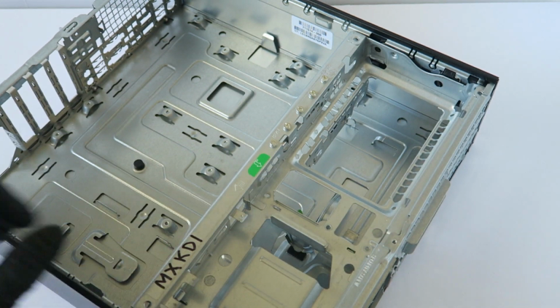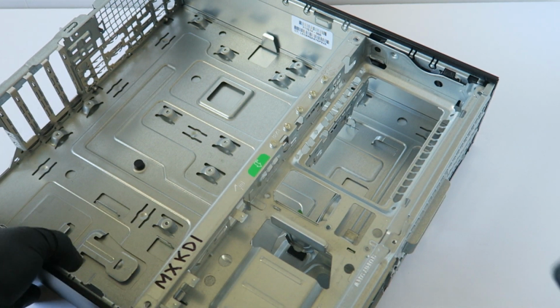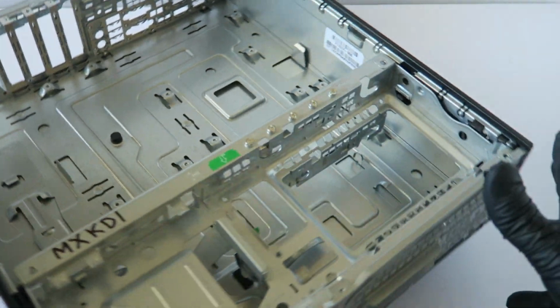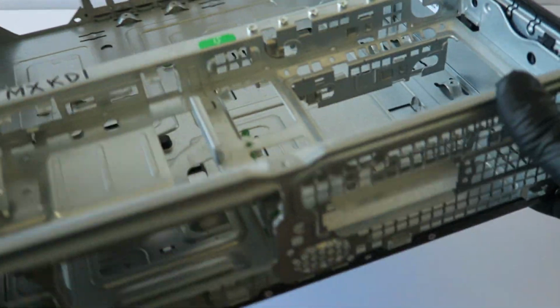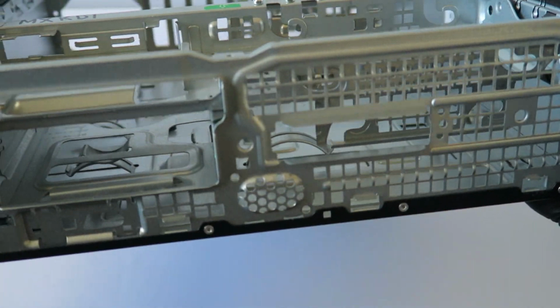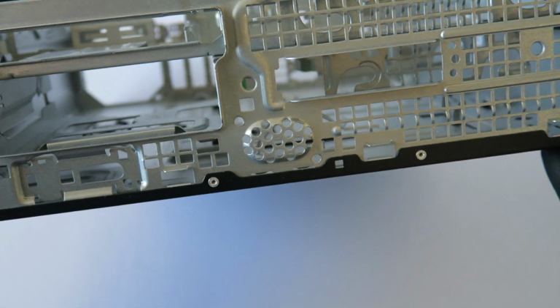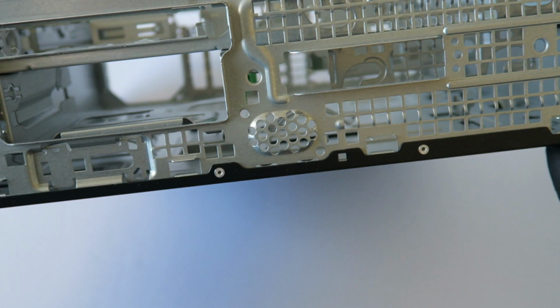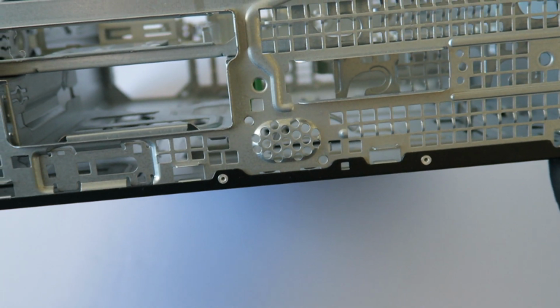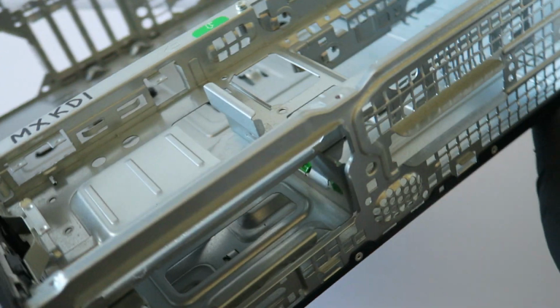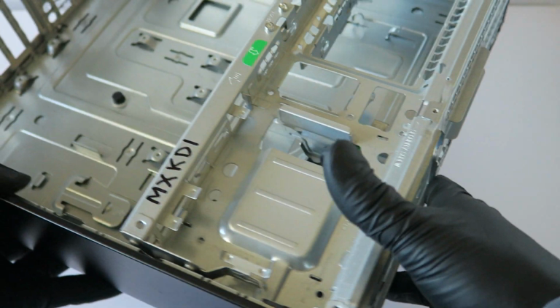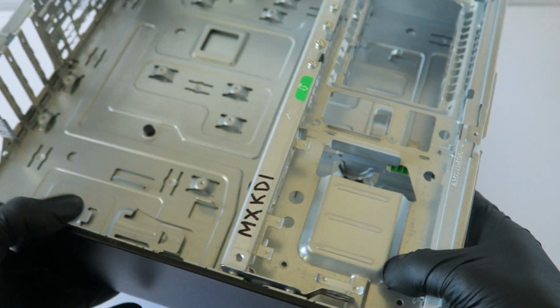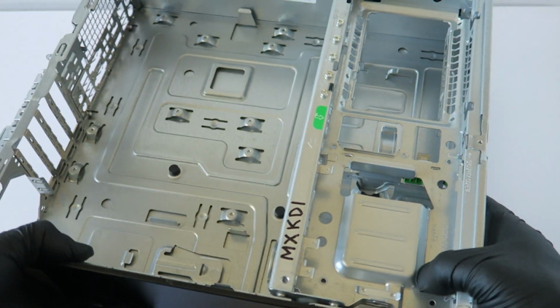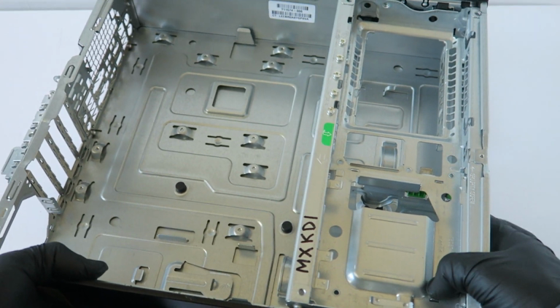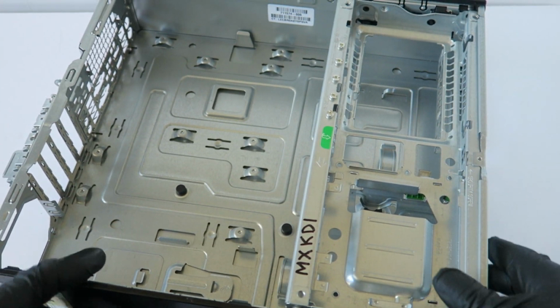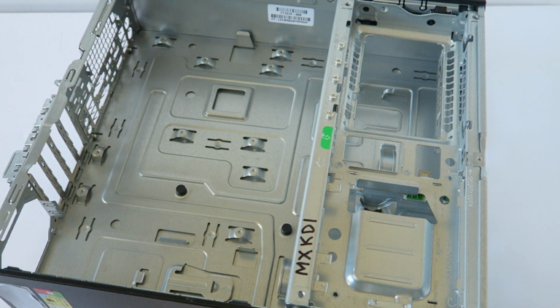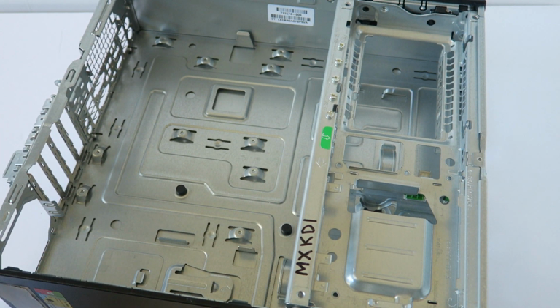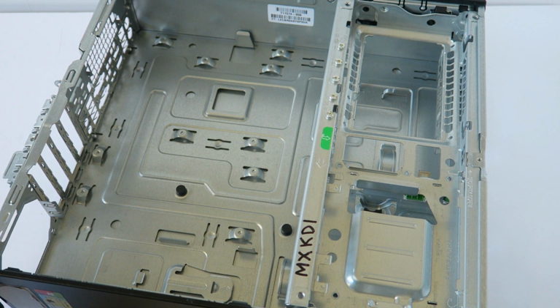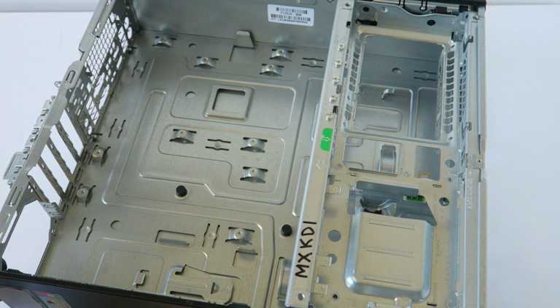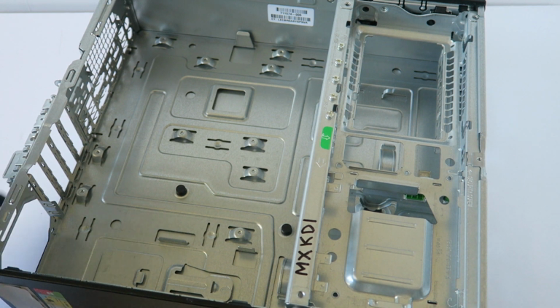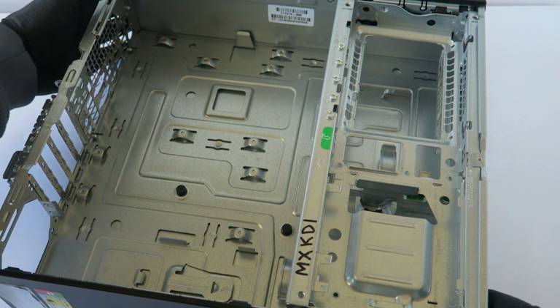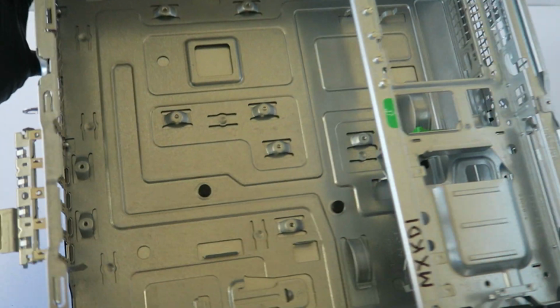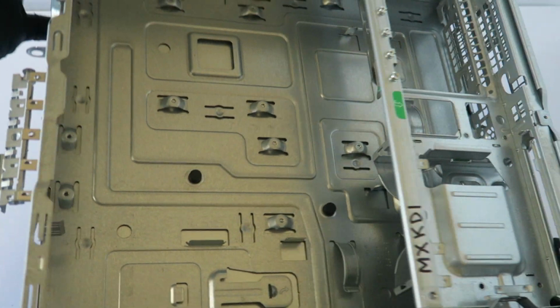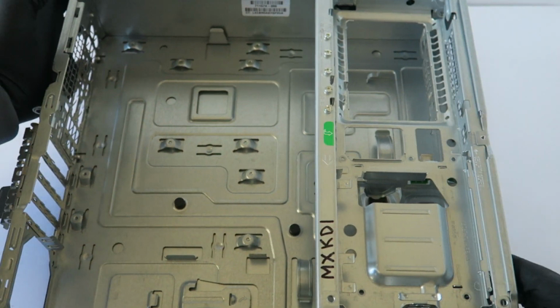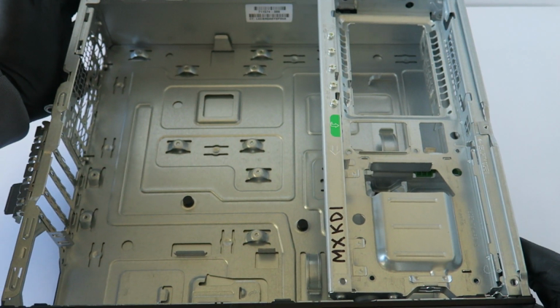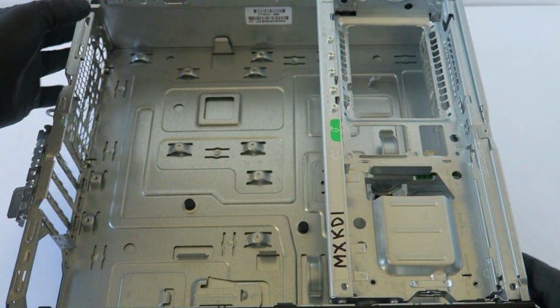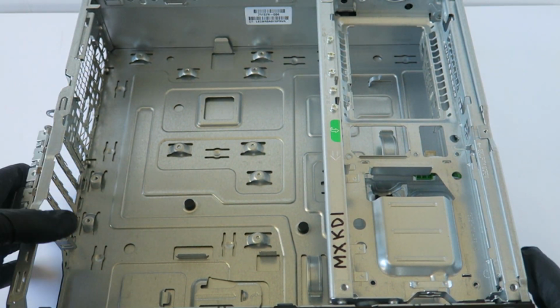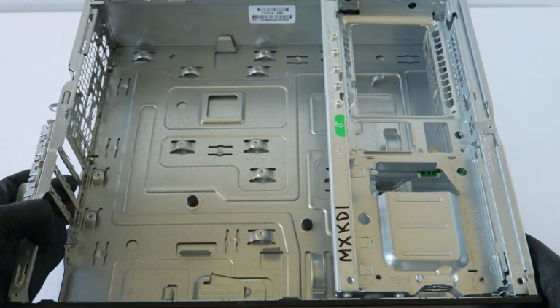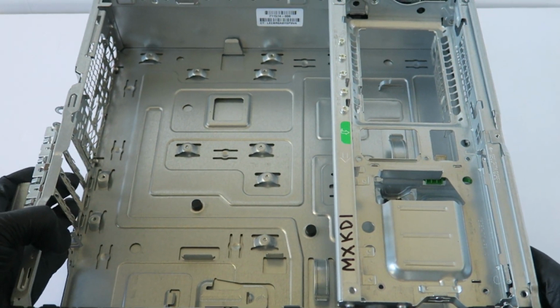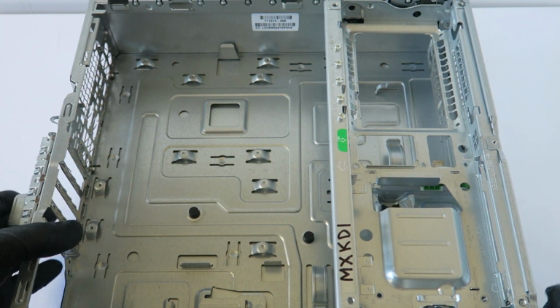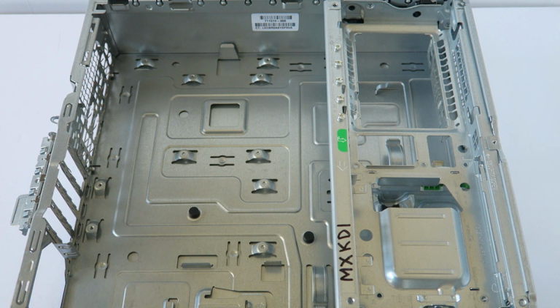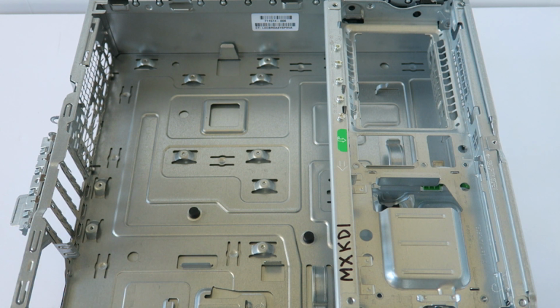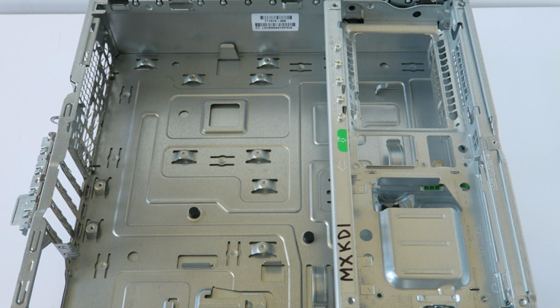This was the teardown and disassembly video of the HP ProDesk 600 G1 small form factor. This is MXKDI here — this will be the end of the video. Thanks for watching, bye!